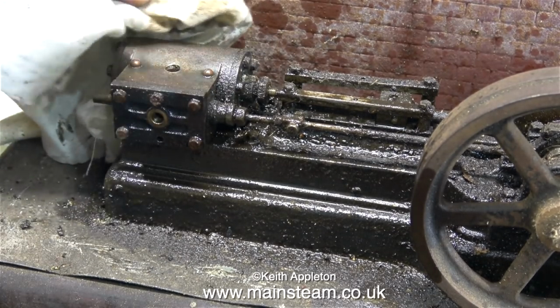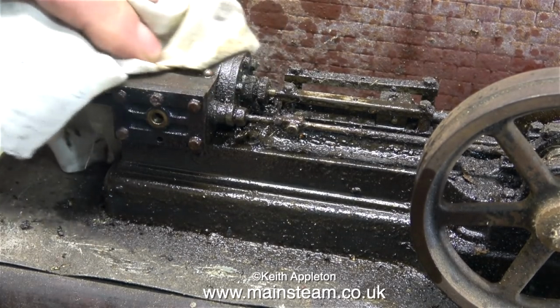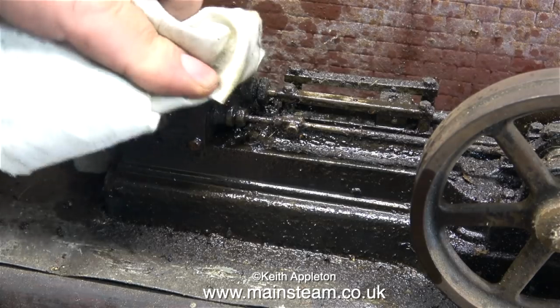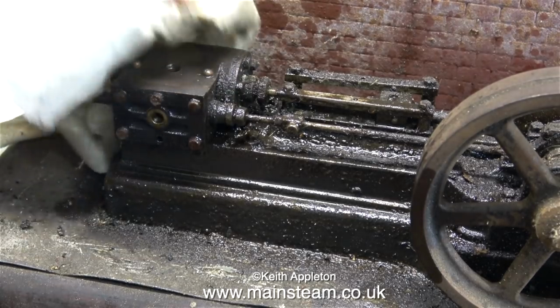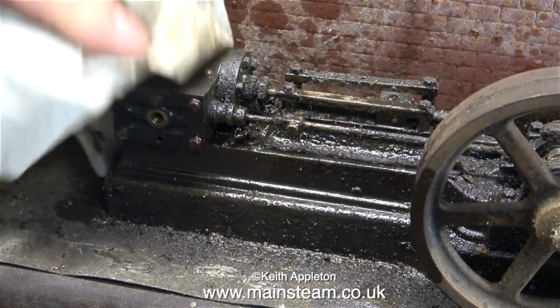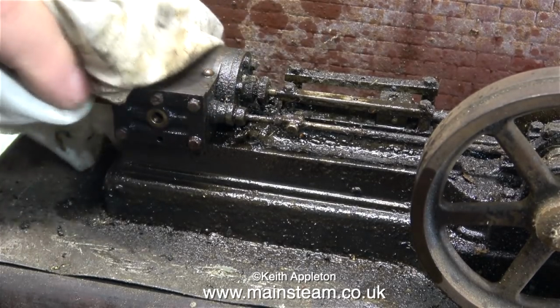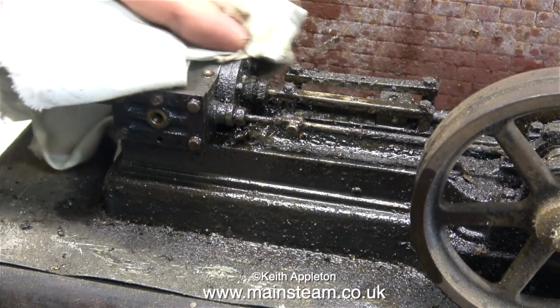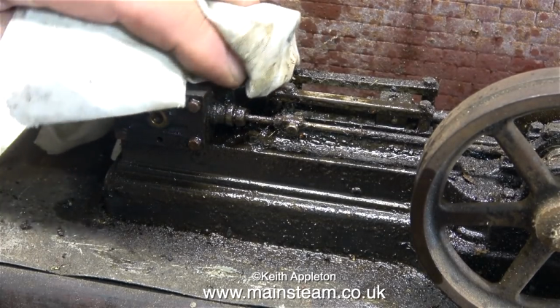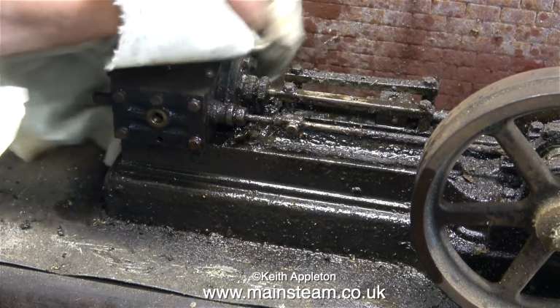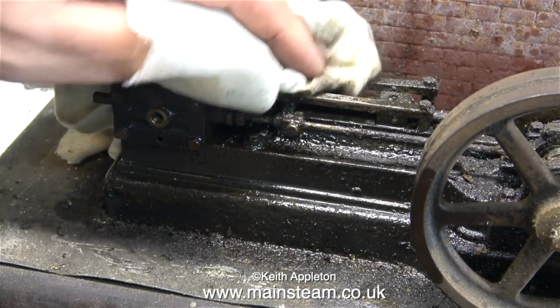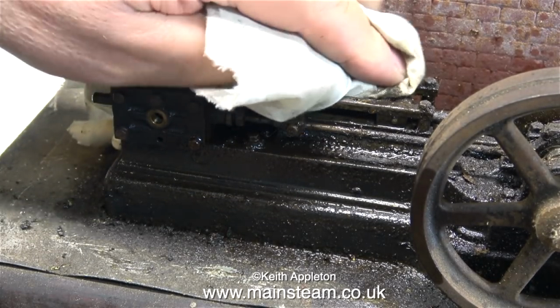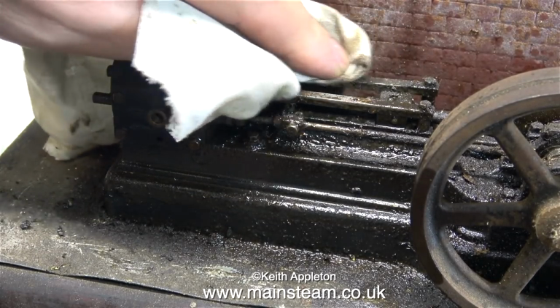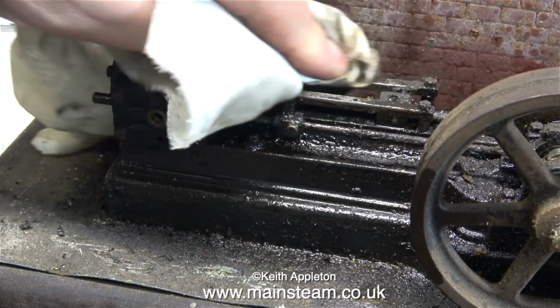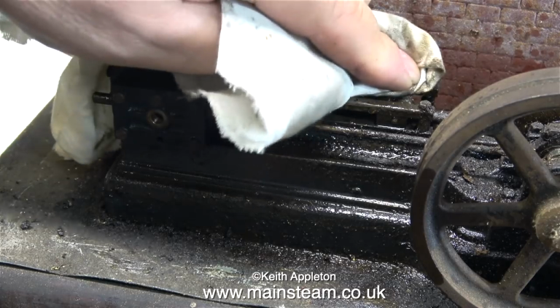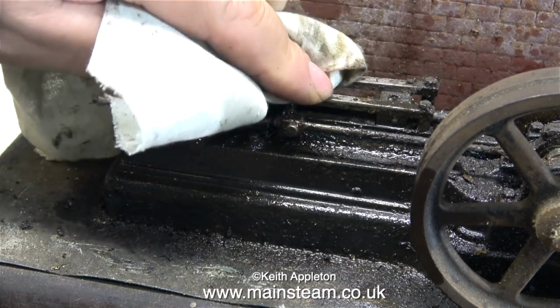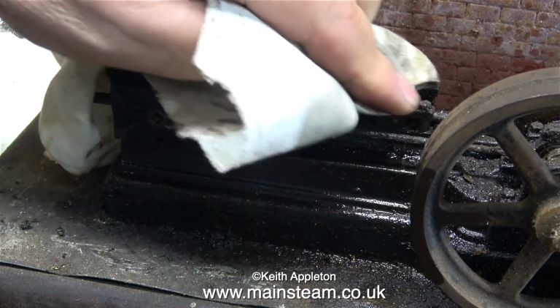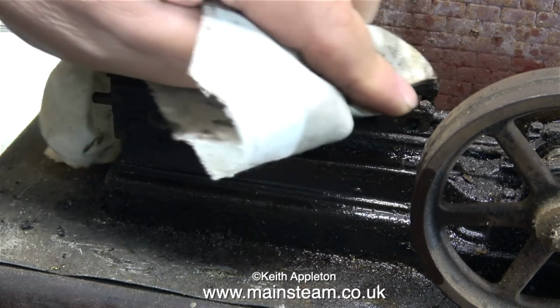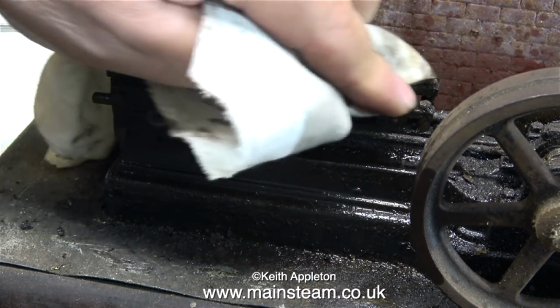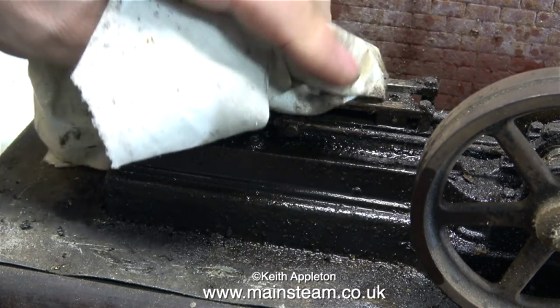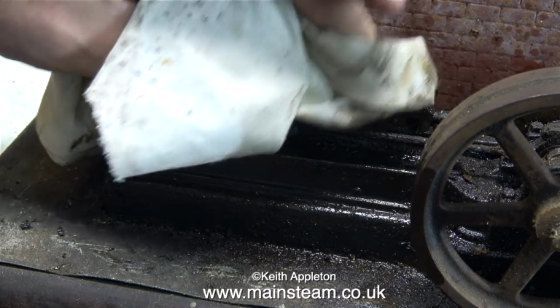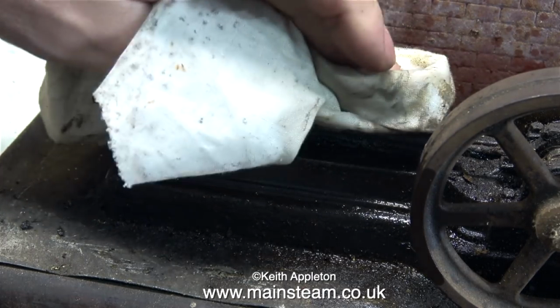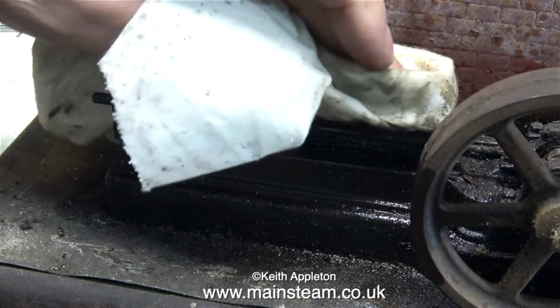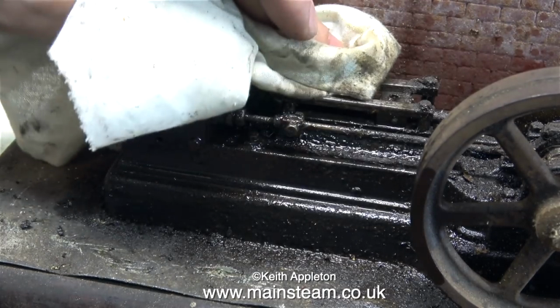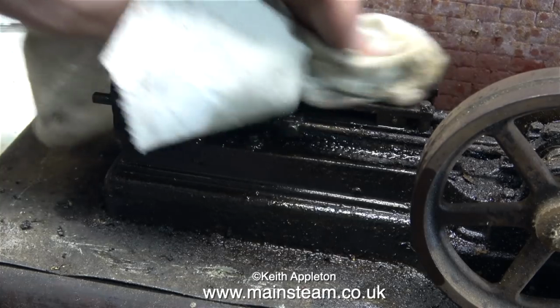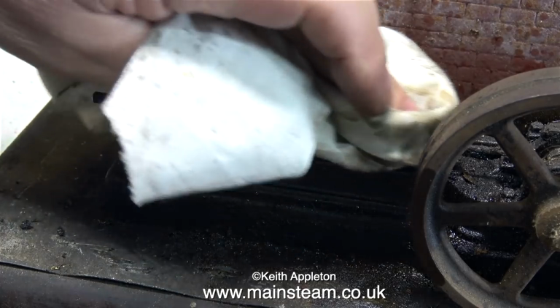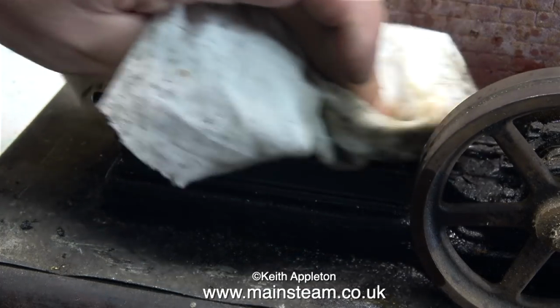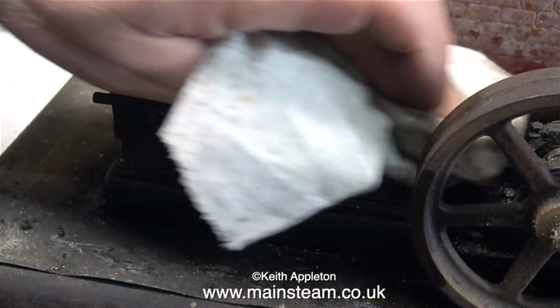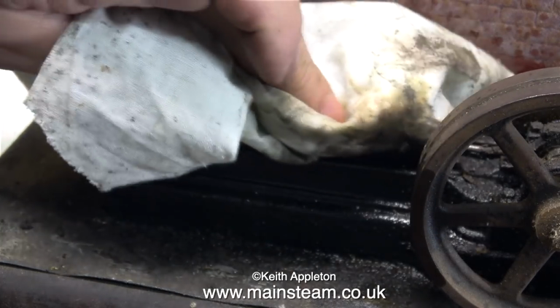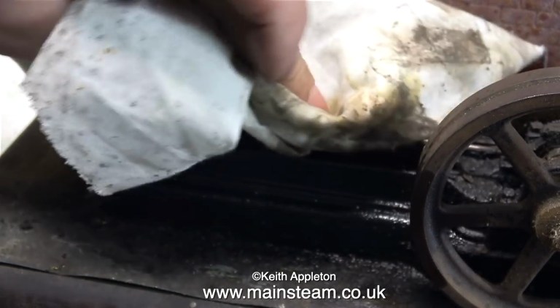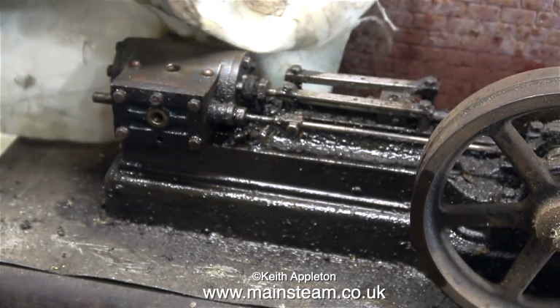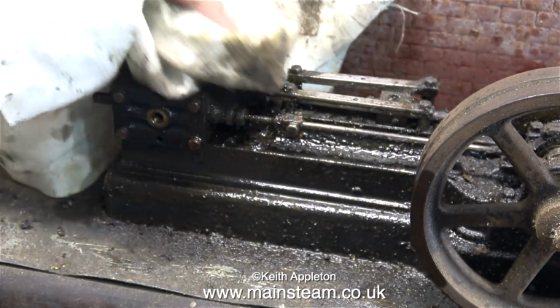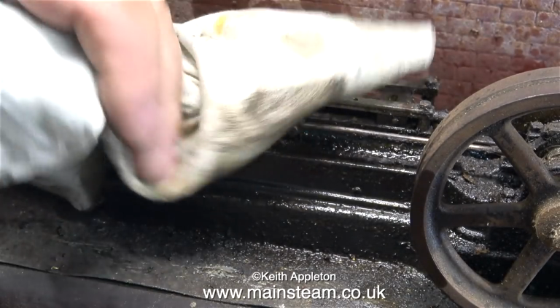I'm trying to have a look at what I've got to work with, so I'm using a cloth to remove more of the debris, and it's not as bad as it looks. At least all this grime and old oil has protected it — it's not very rusty. The only parts that are rusty are the flywheel and the cylinder end cover.